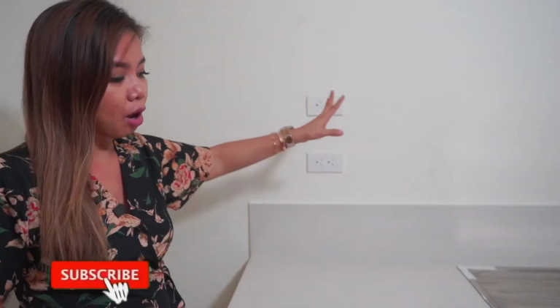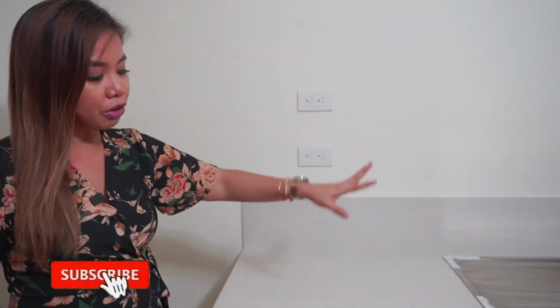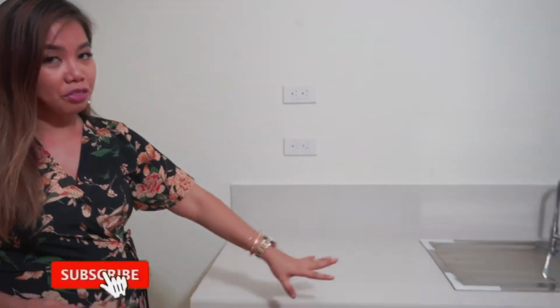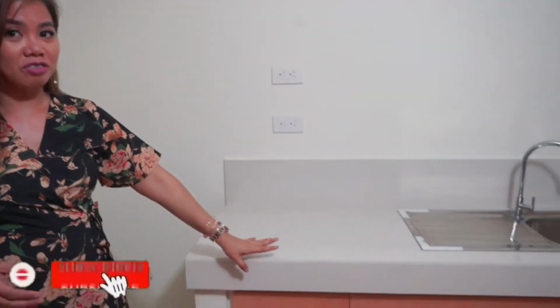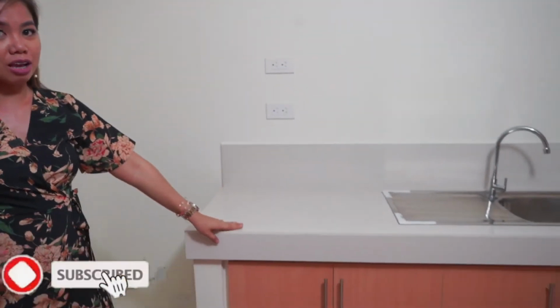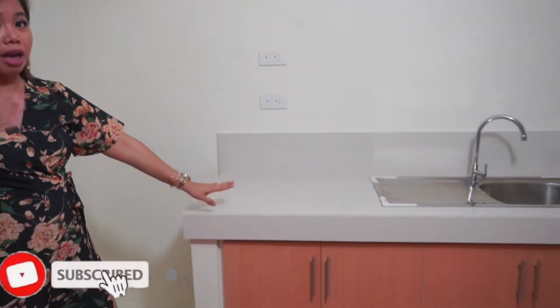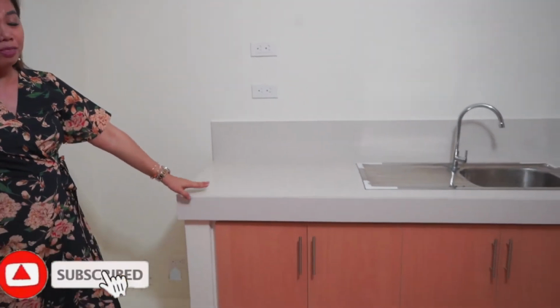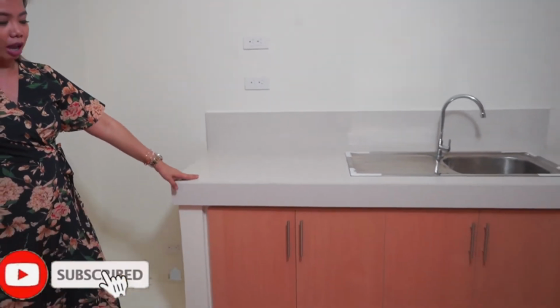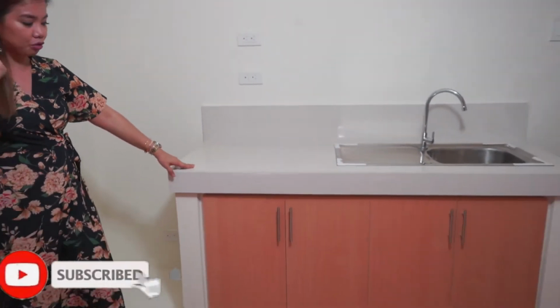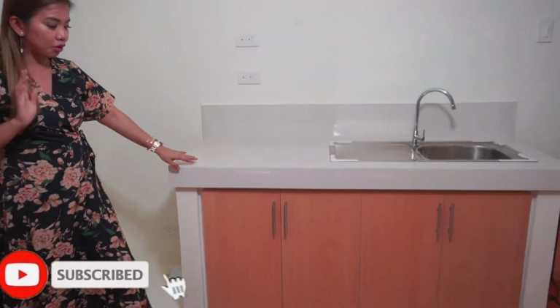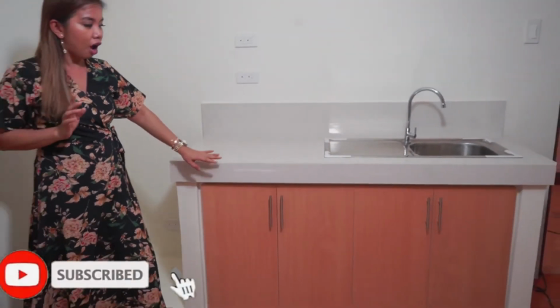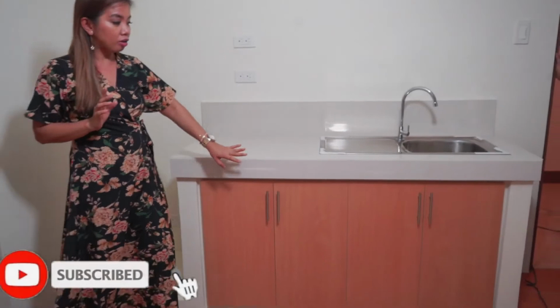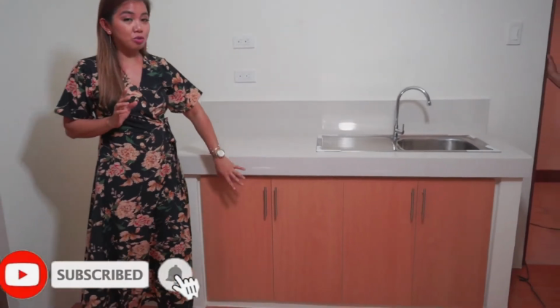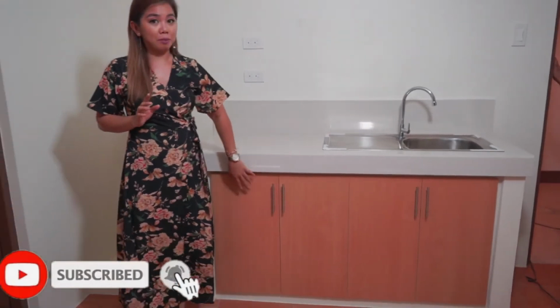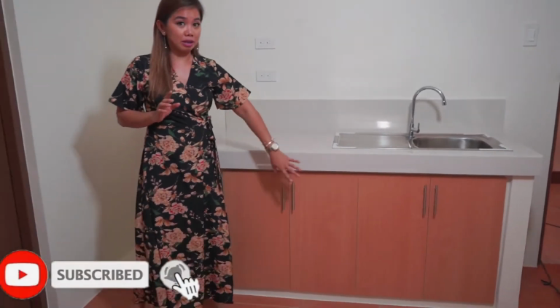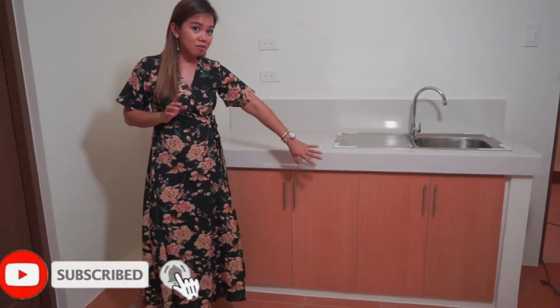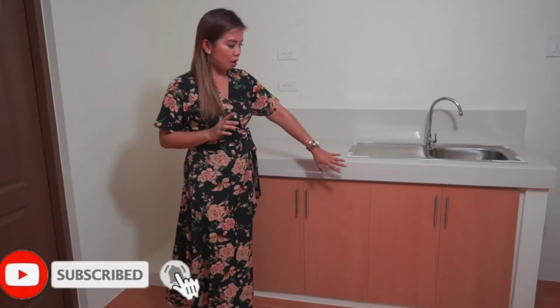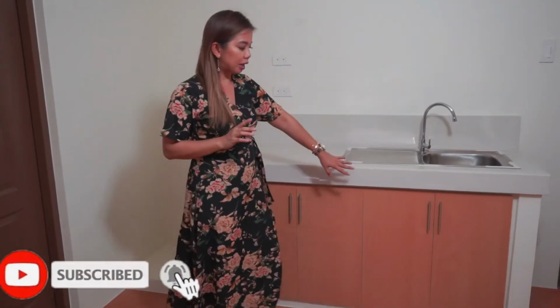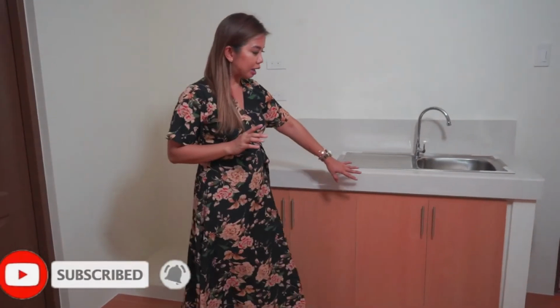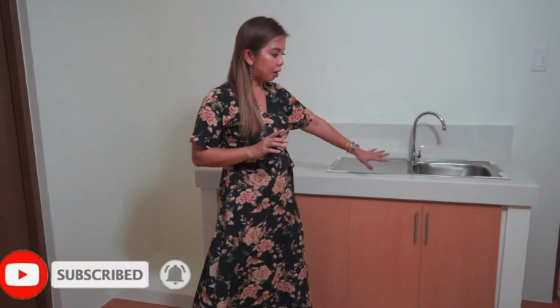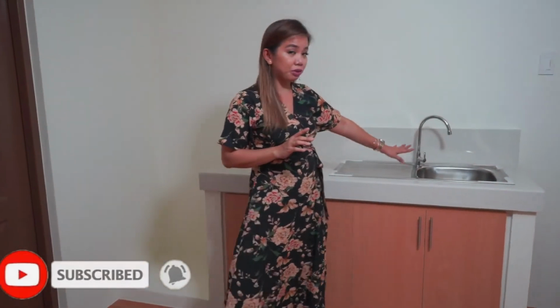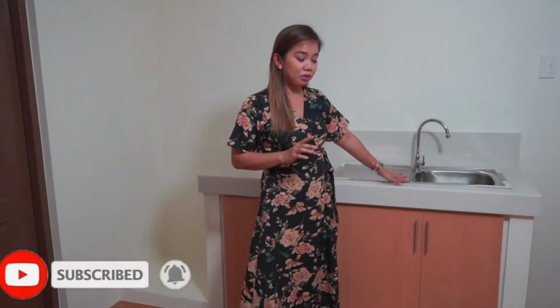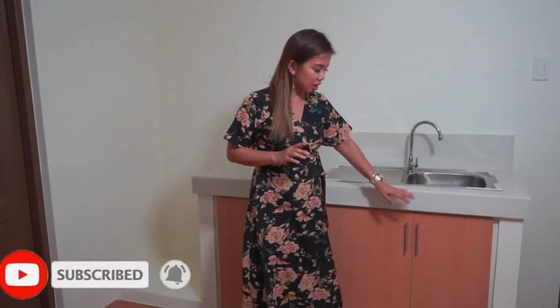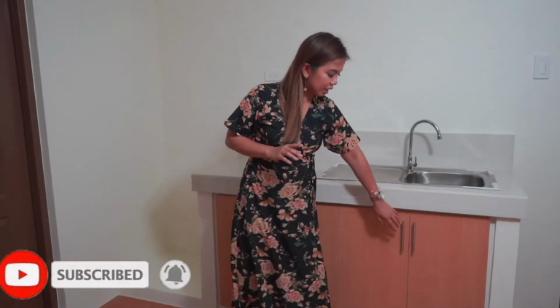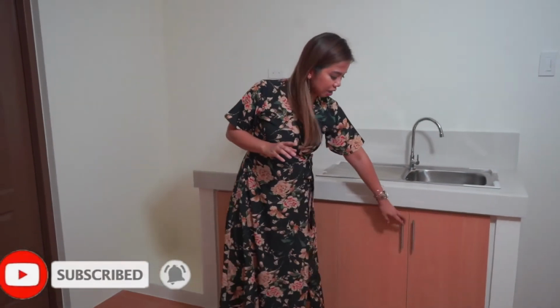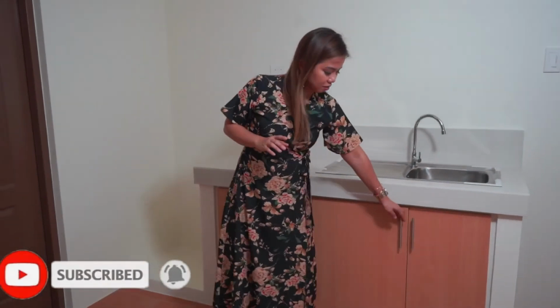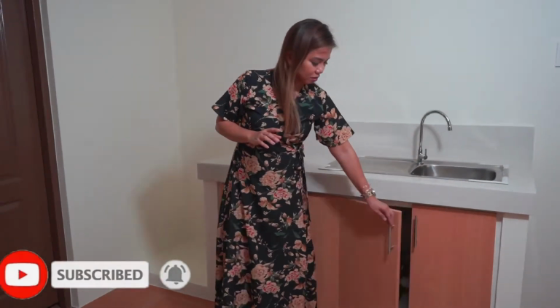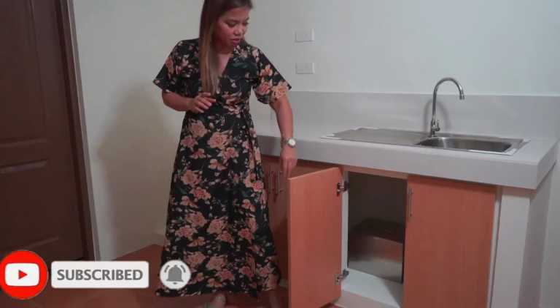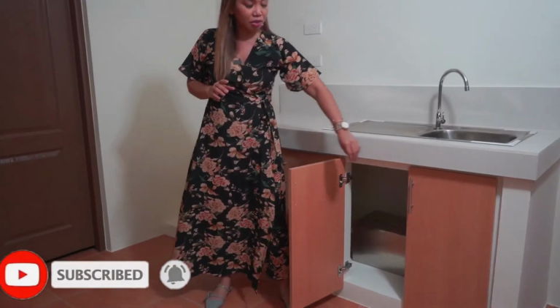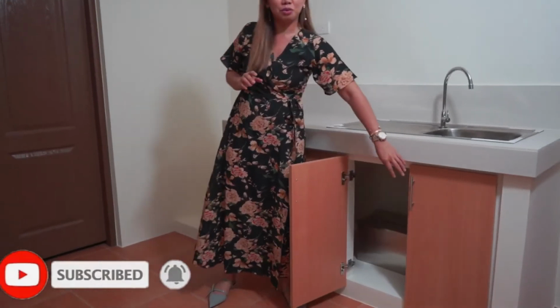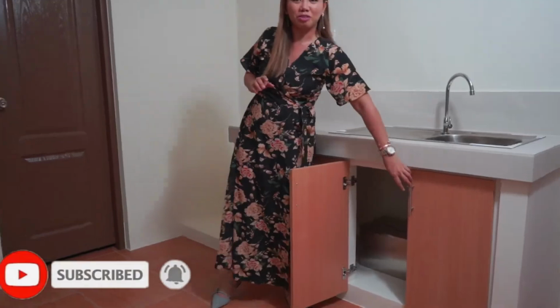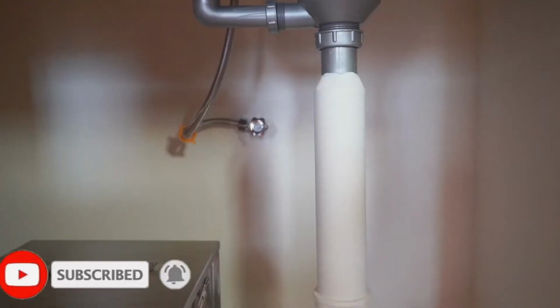Under the sink and the counter are two cabinets. What I like about under the sink is the grease trap.